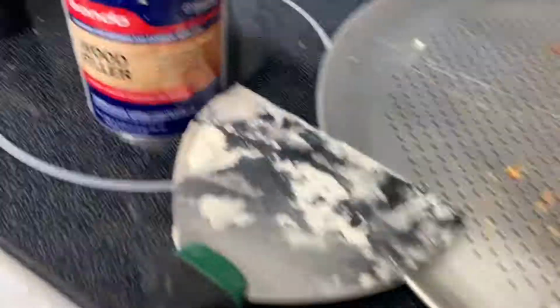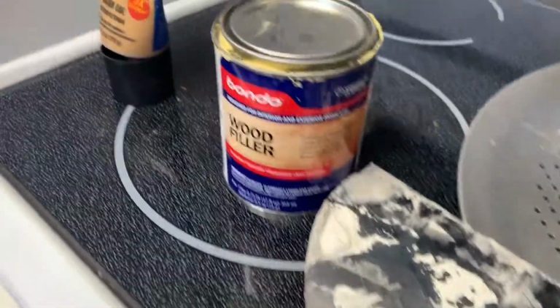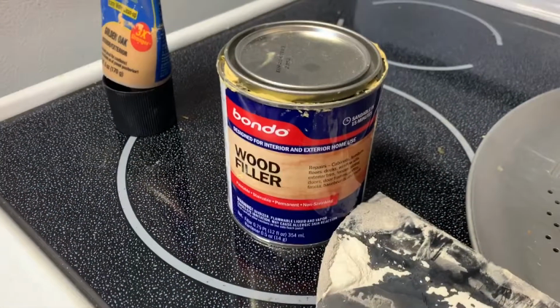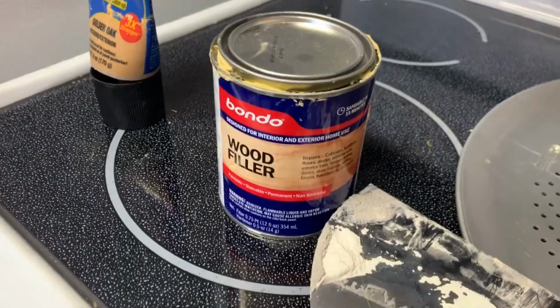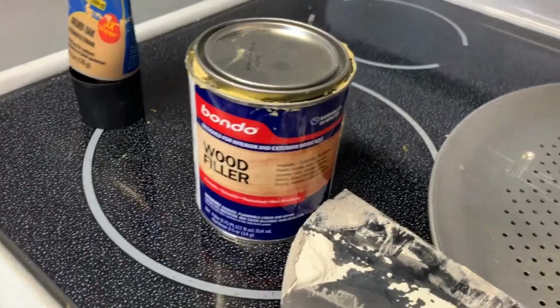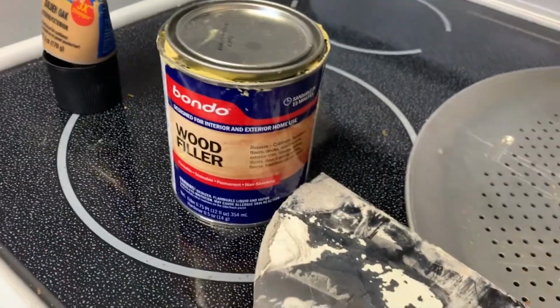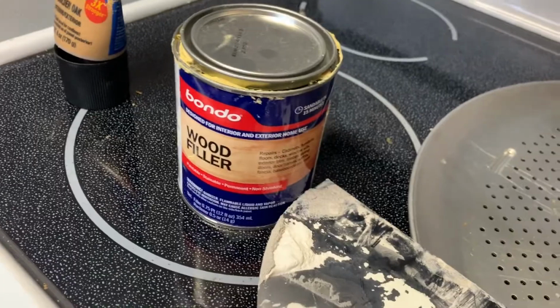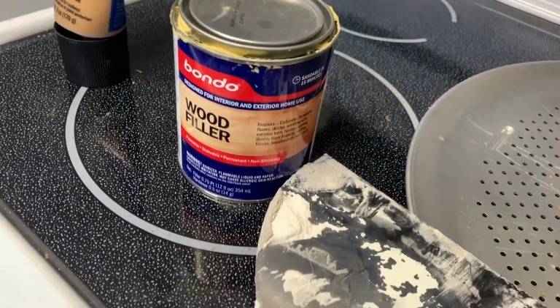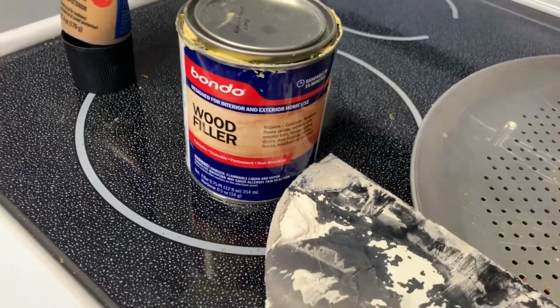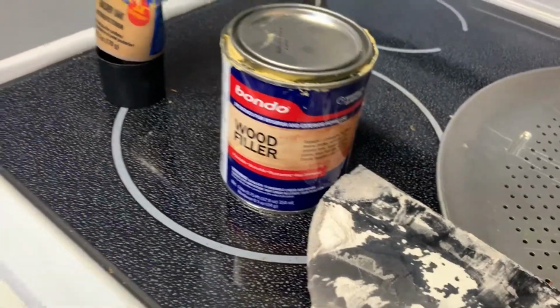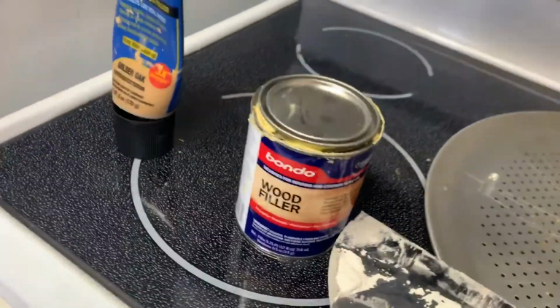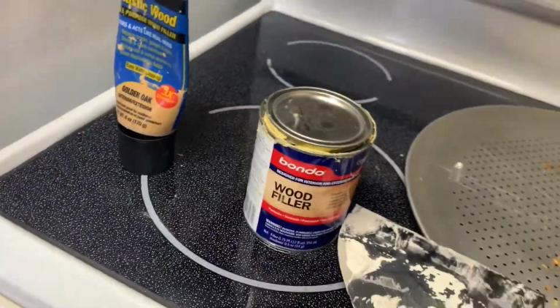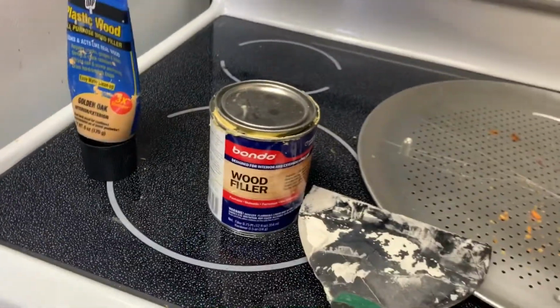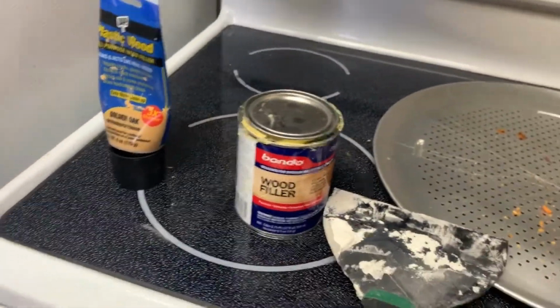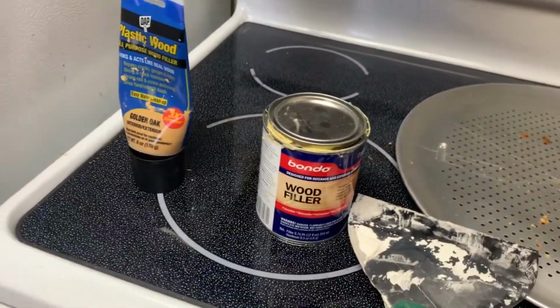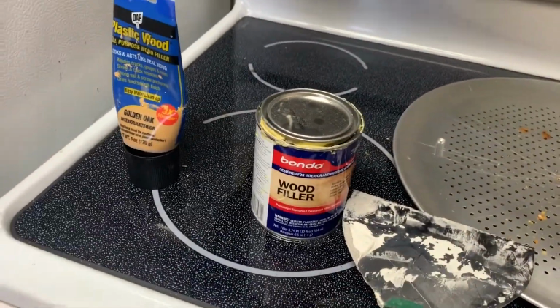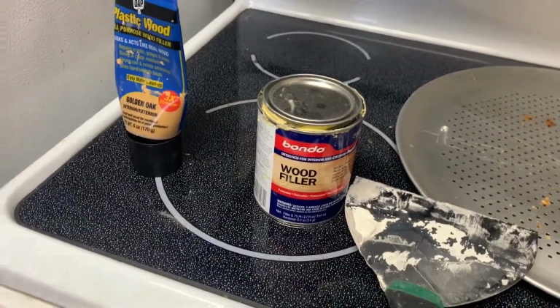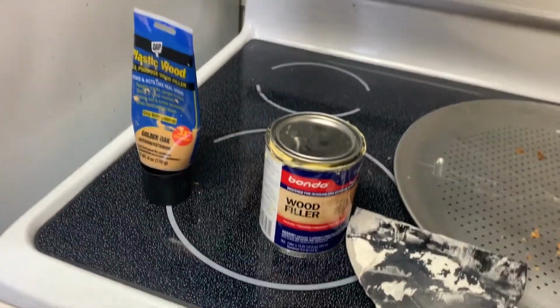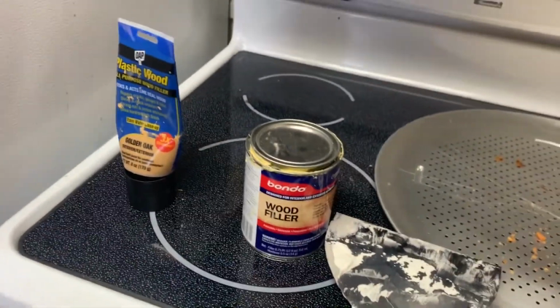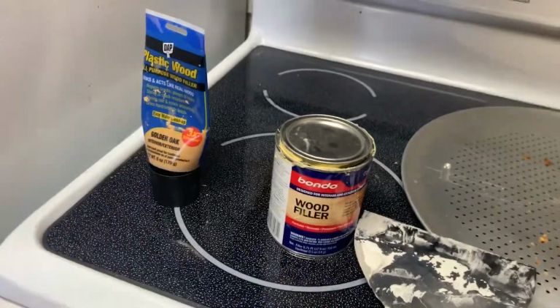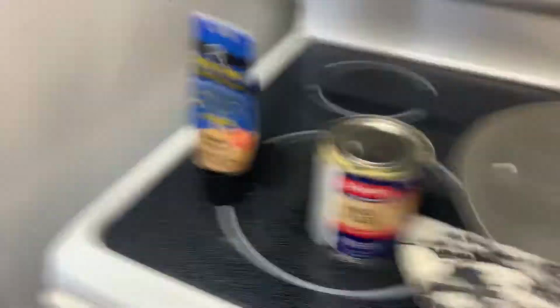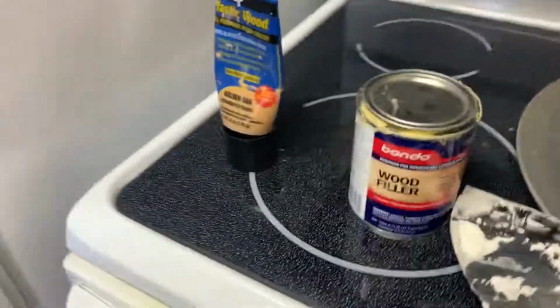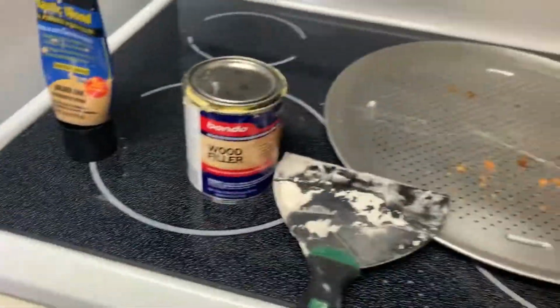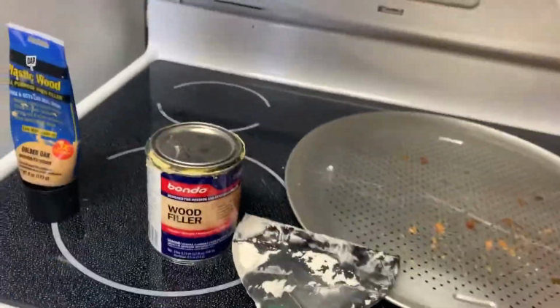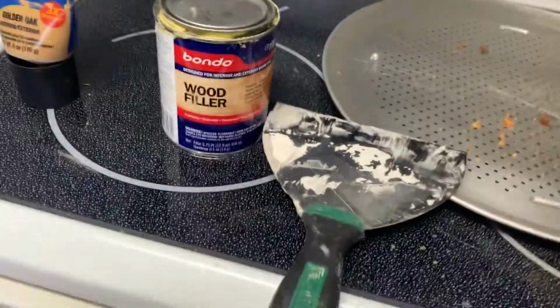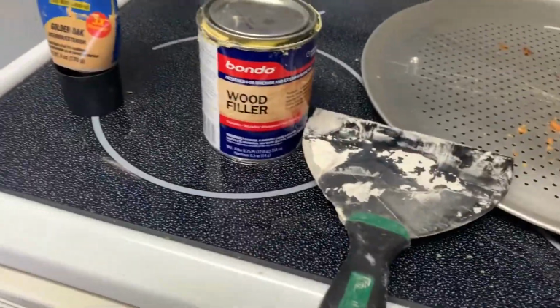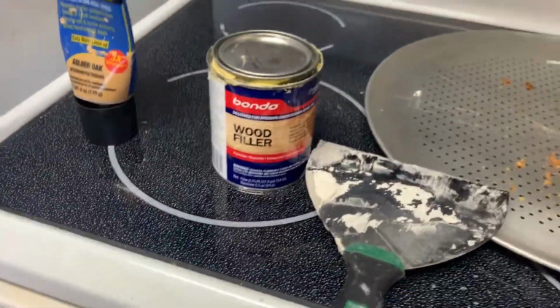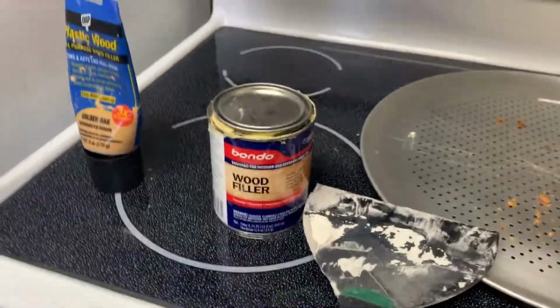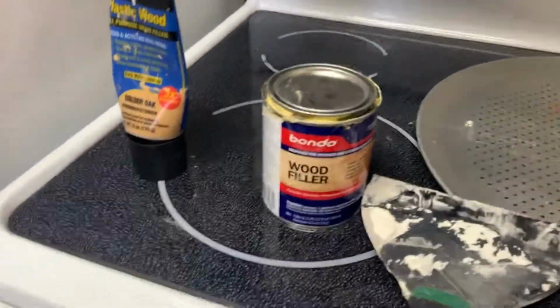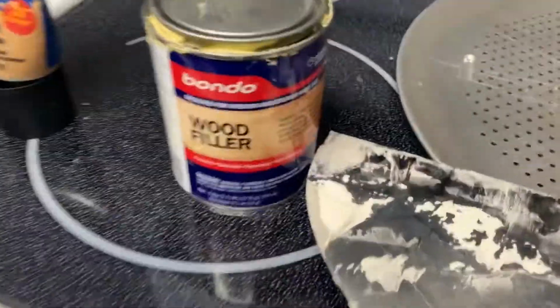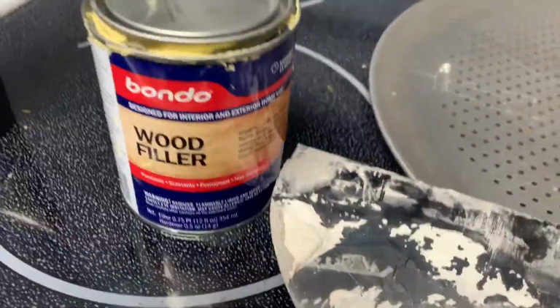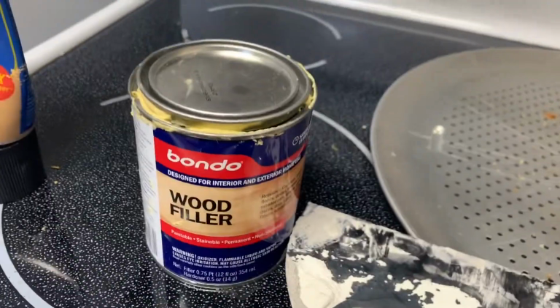The stuff that comes in a can usually you have to mix the activator with it. It totally smells up your whole house if you do it inside — do not do it inside ever, even with the windows open. You have to use the stuff outside.